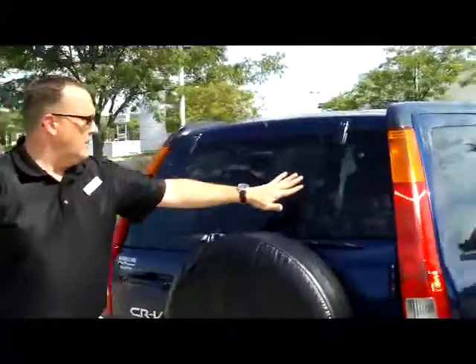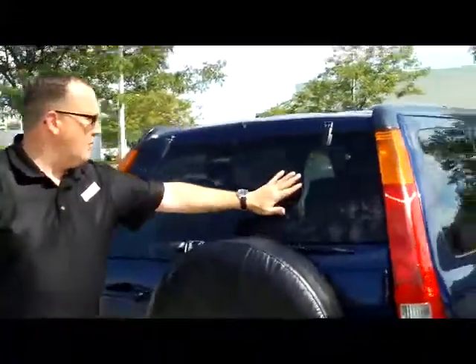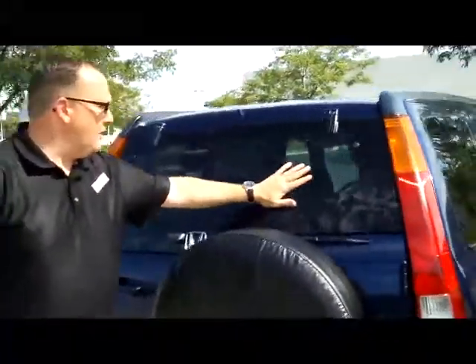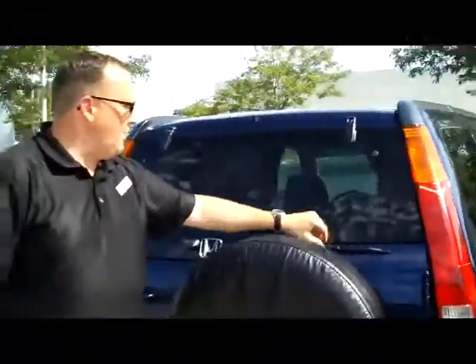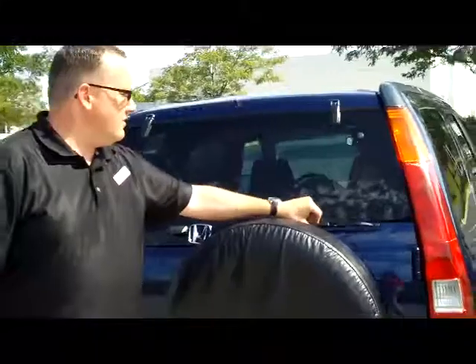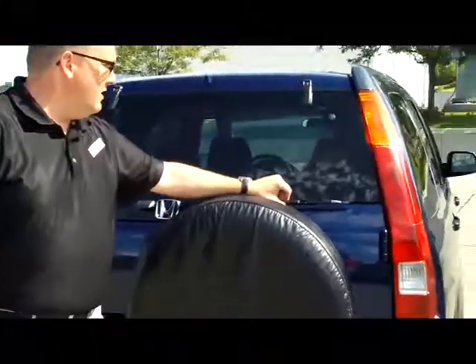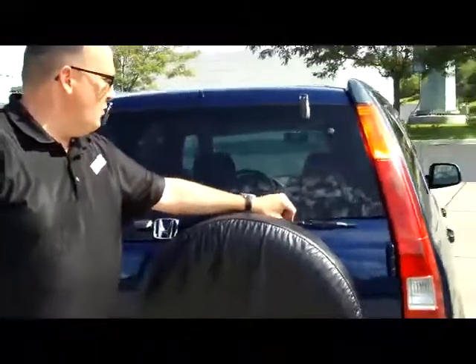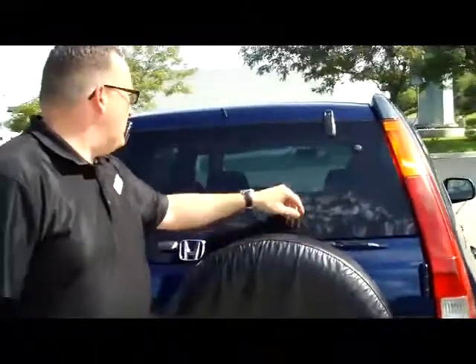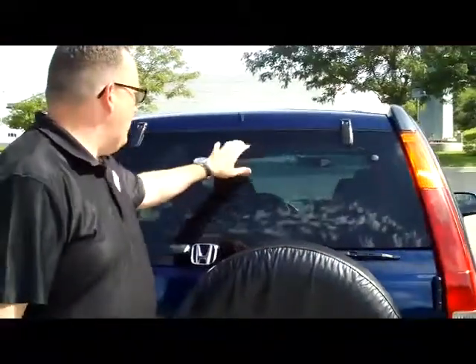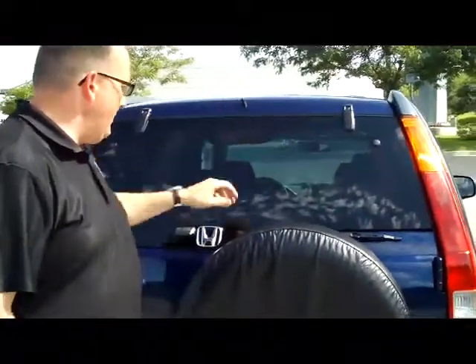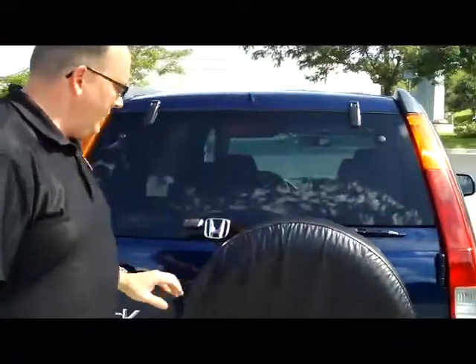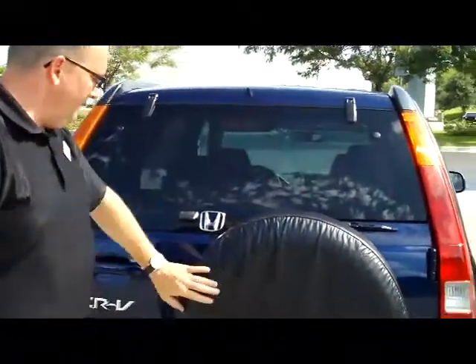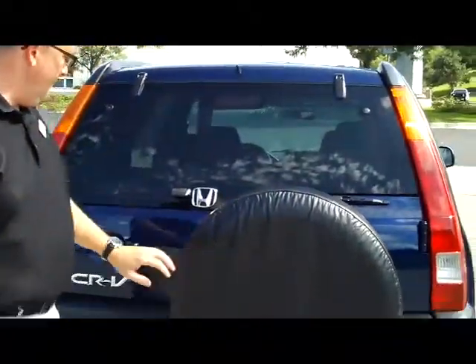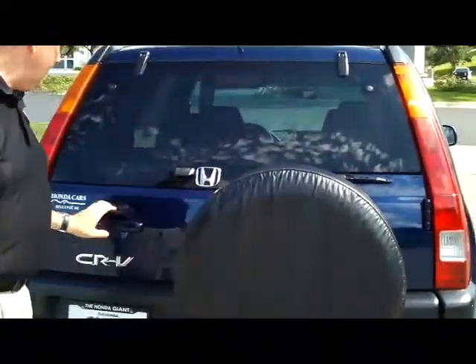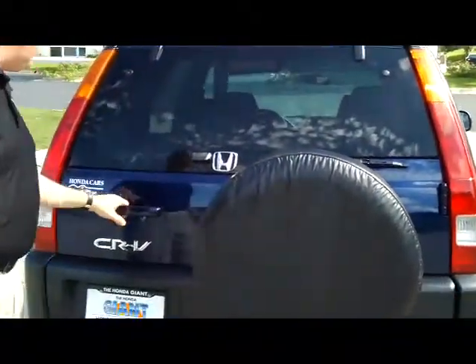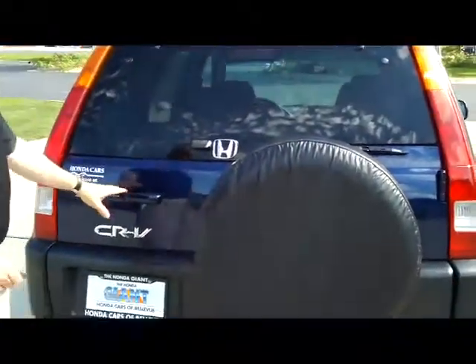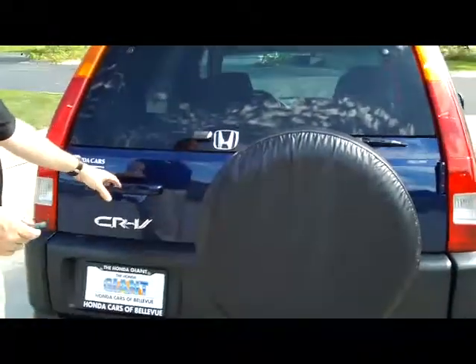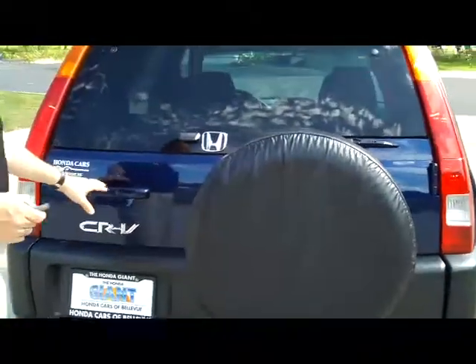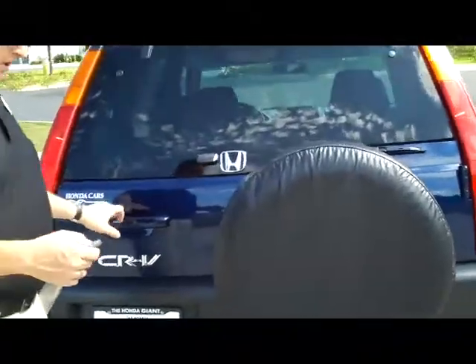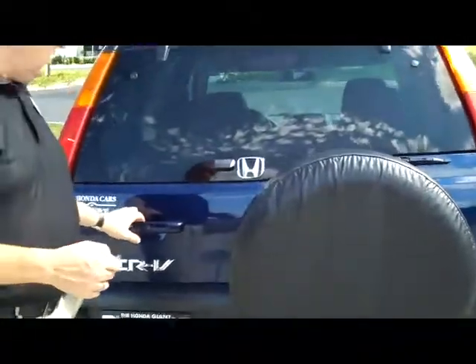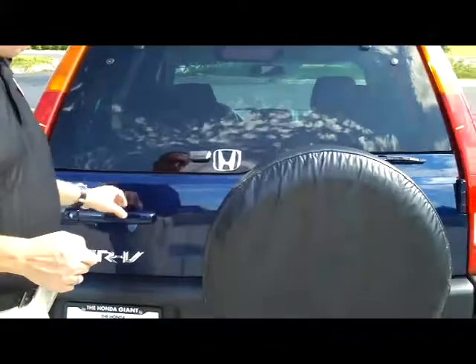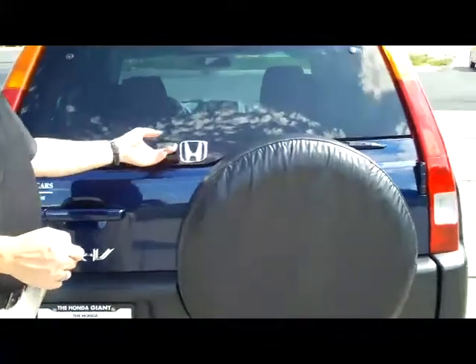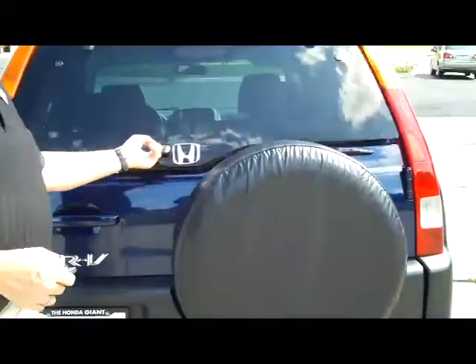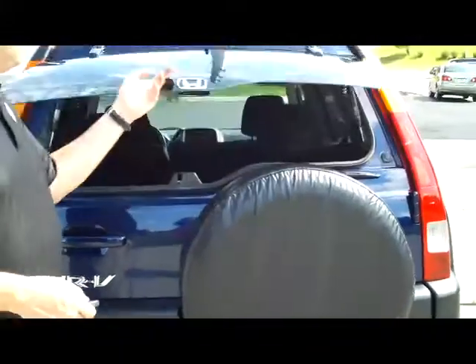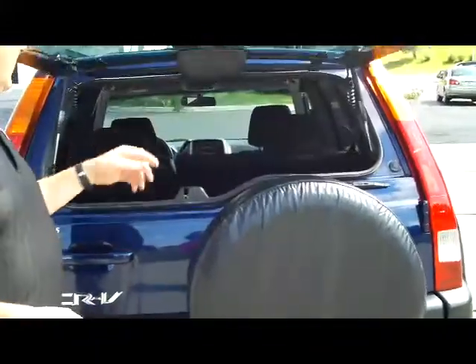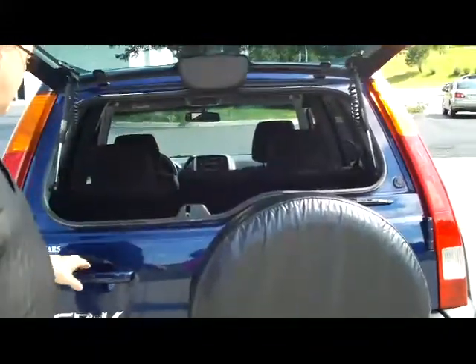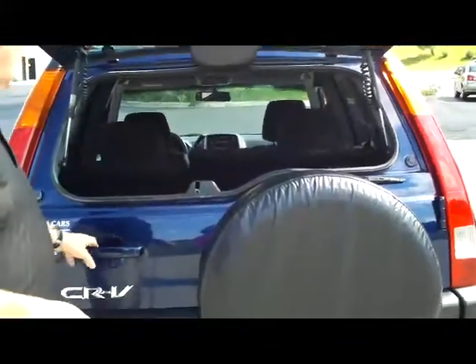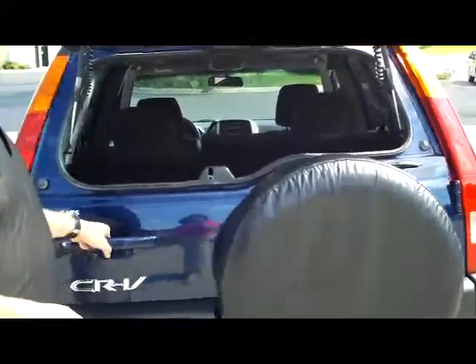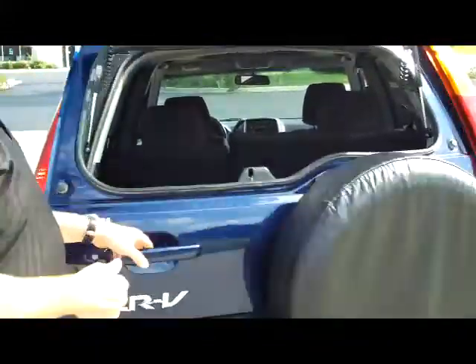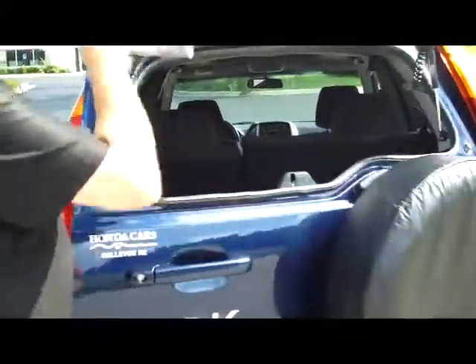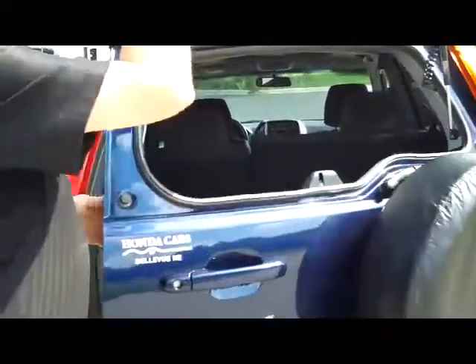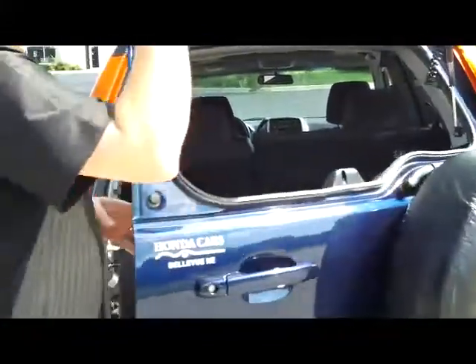You have your rear window defrost, rear window wiper, high mount brake light, and full-size spare tire. You do have access to the back through the glass, or you can open up the whole tailgate.